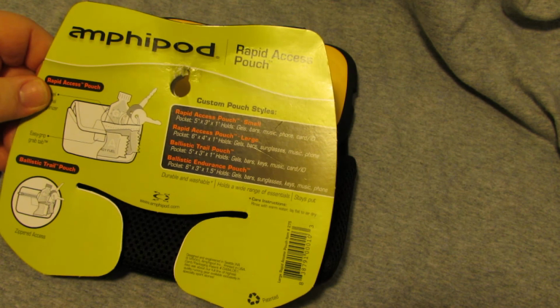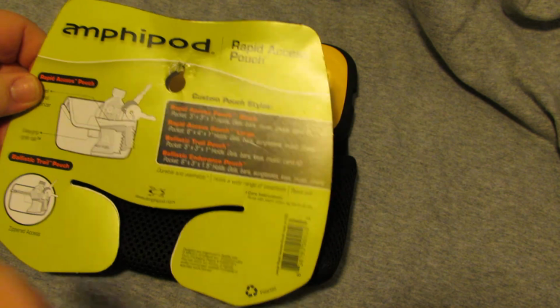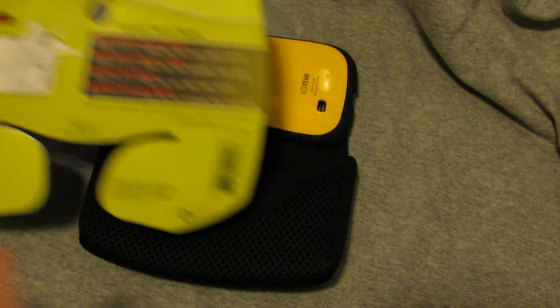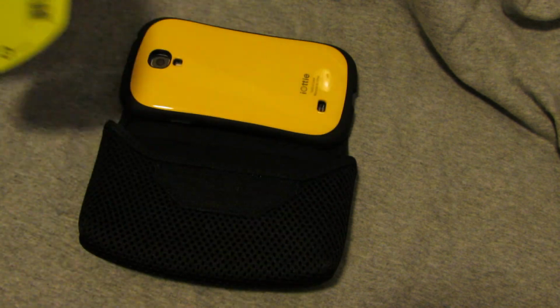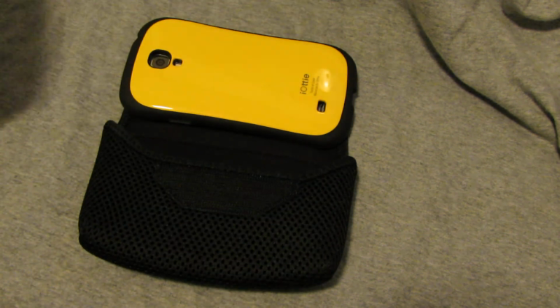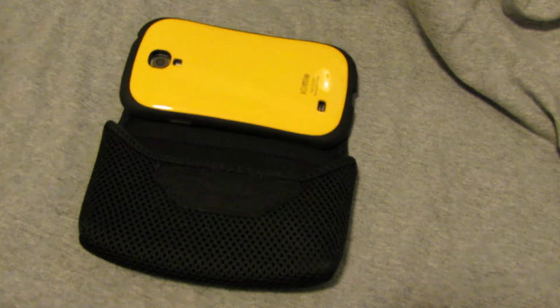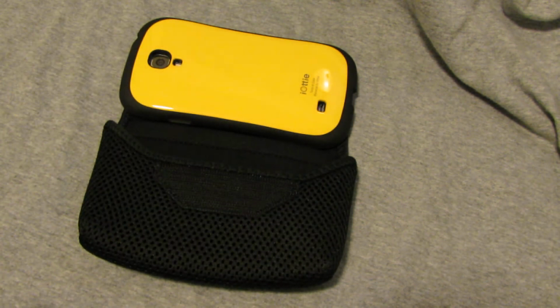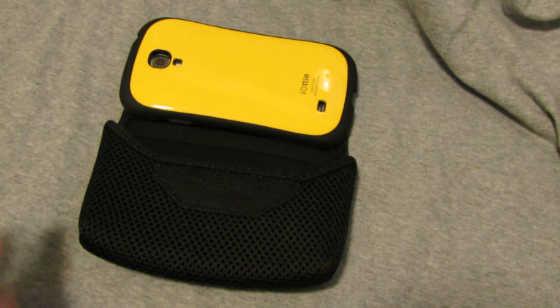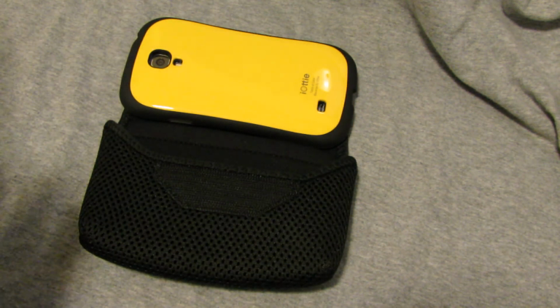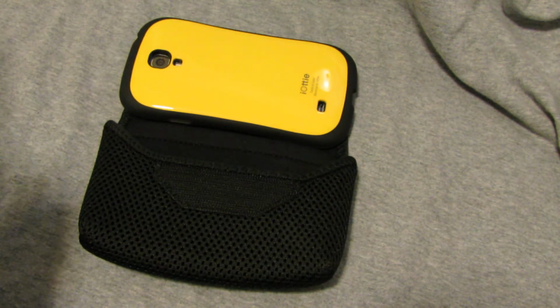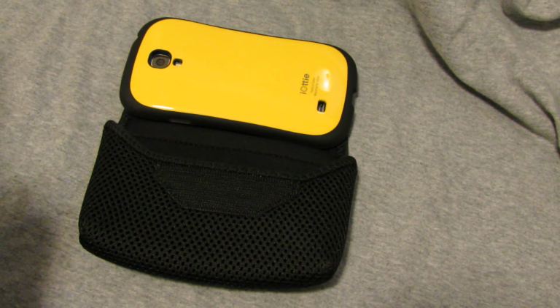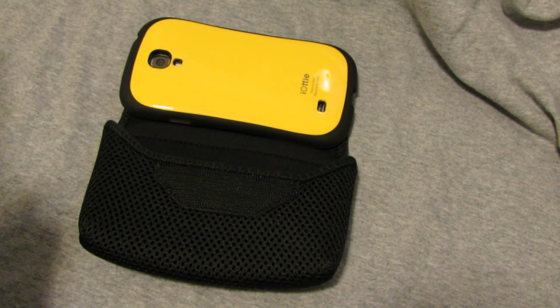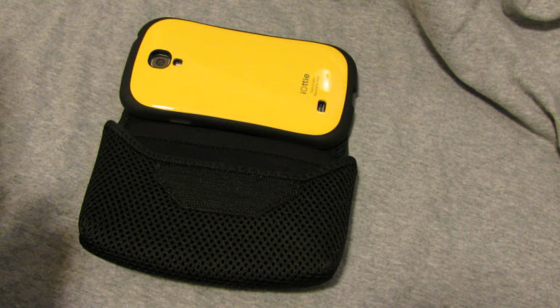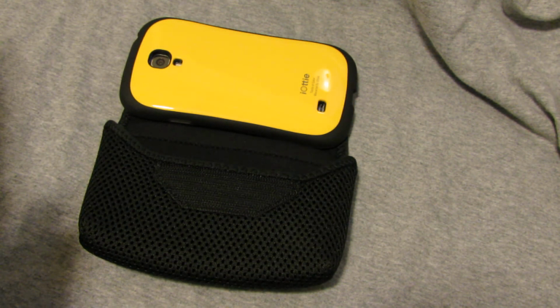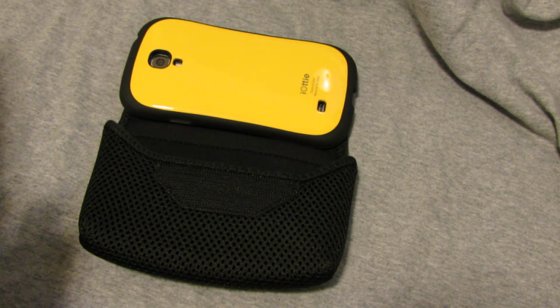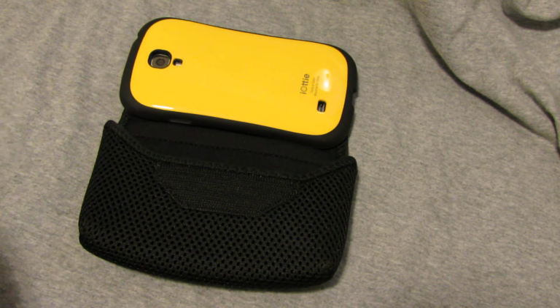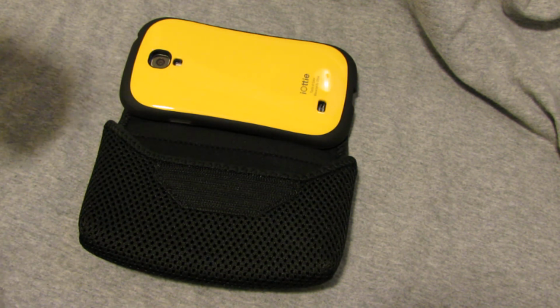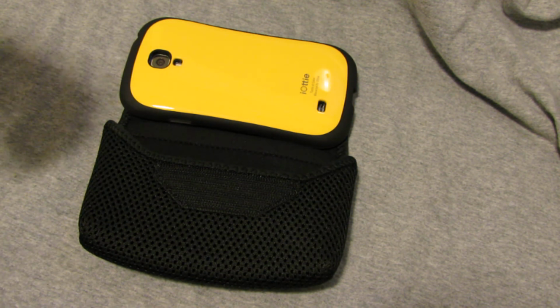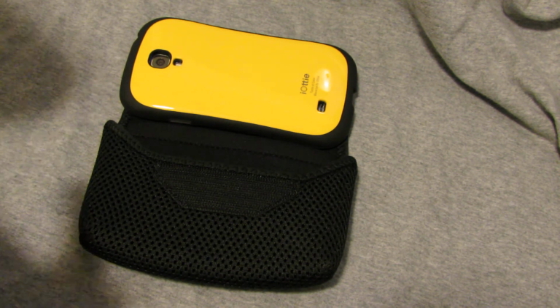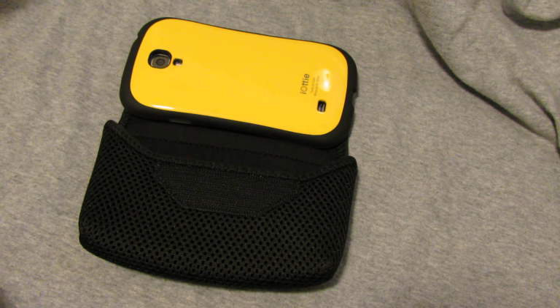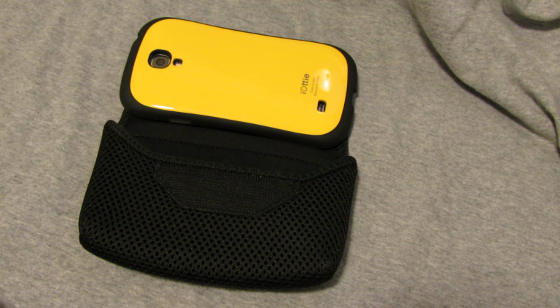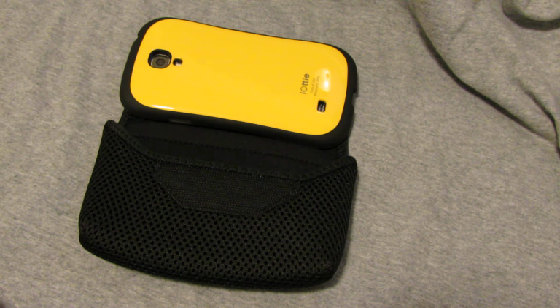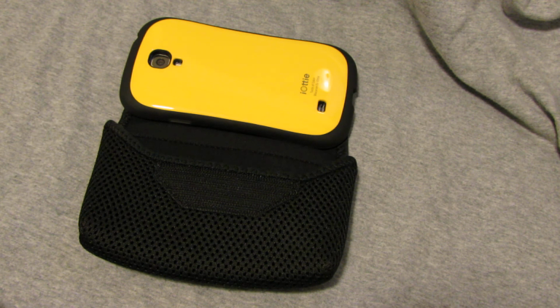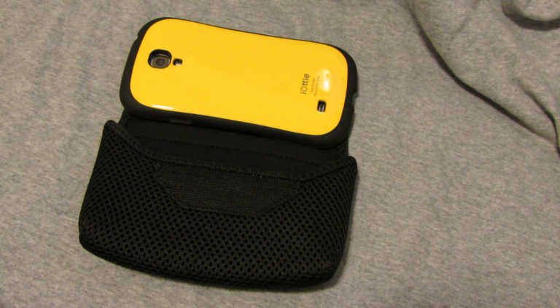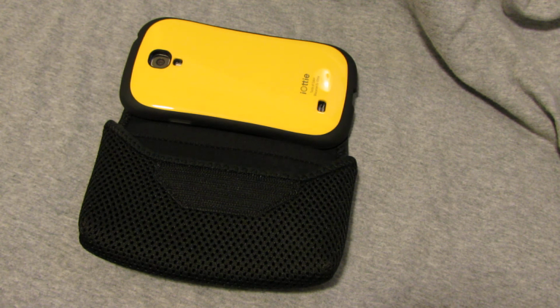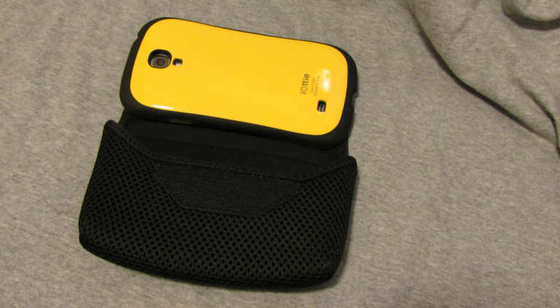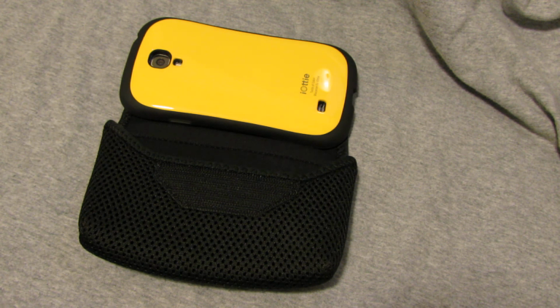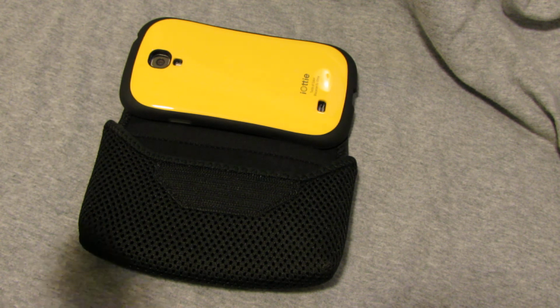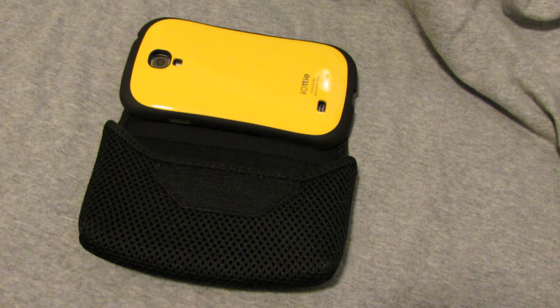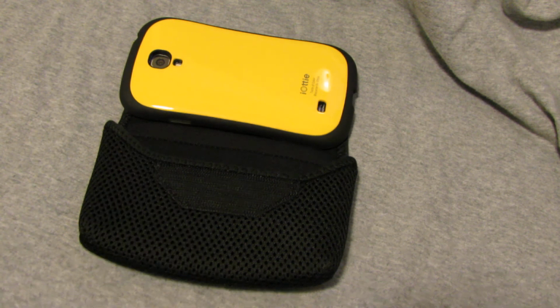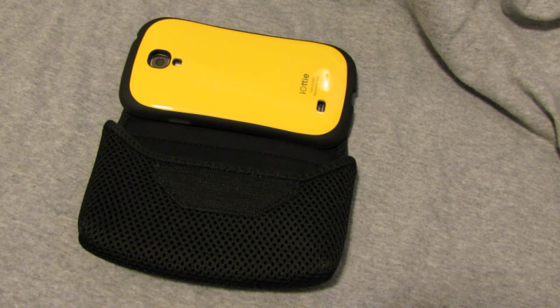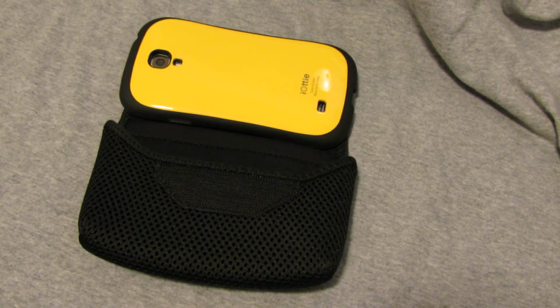They seem to make things for runners. Check it out if you're interested — it's a nice case.